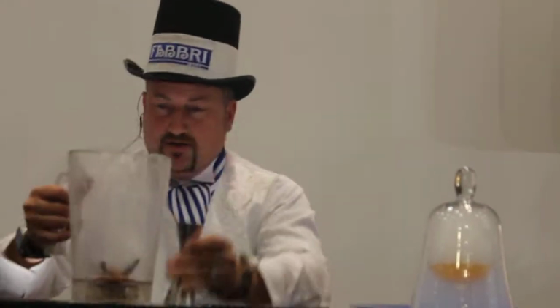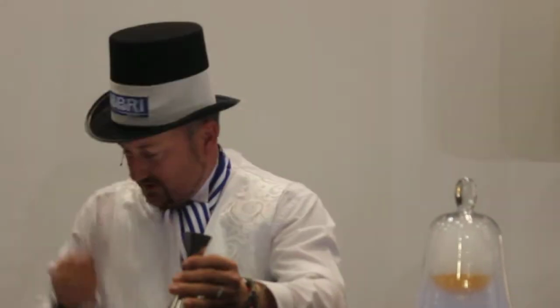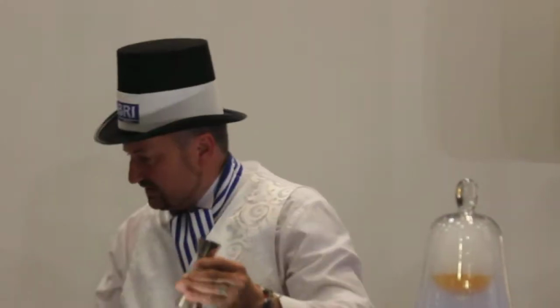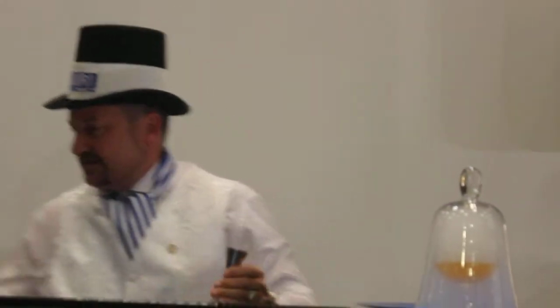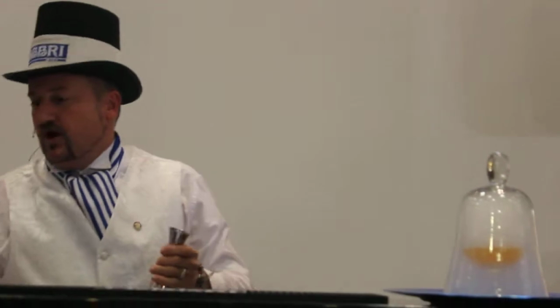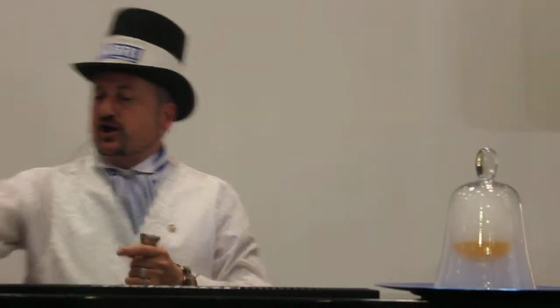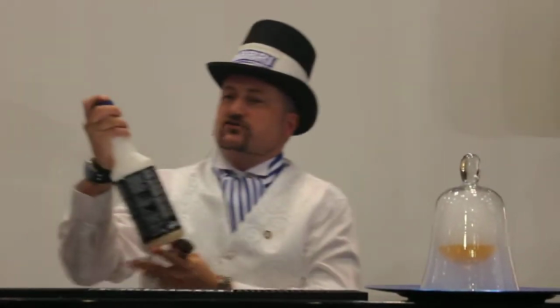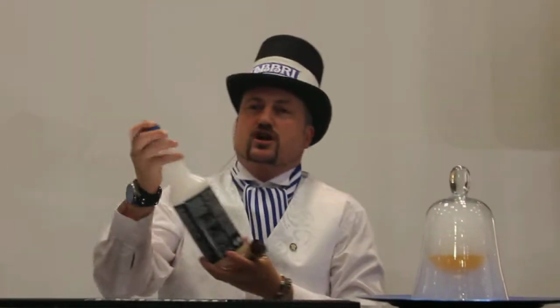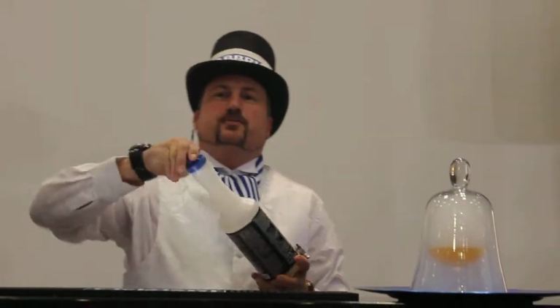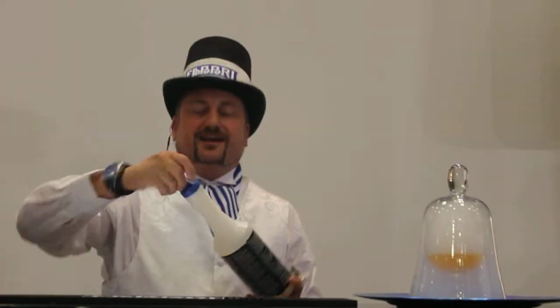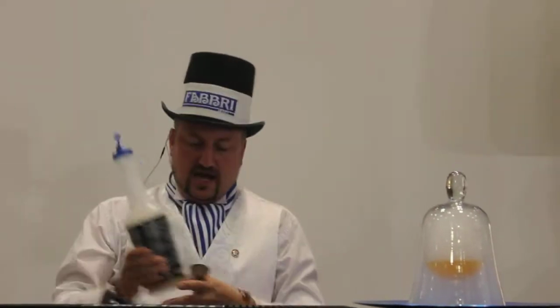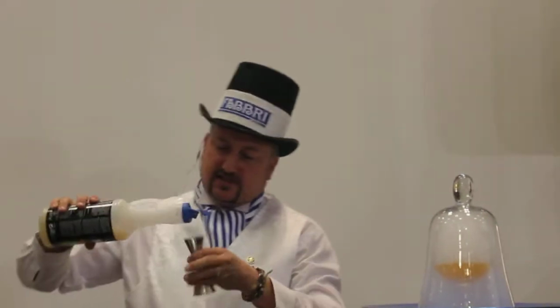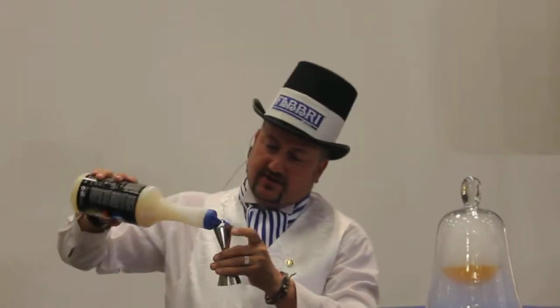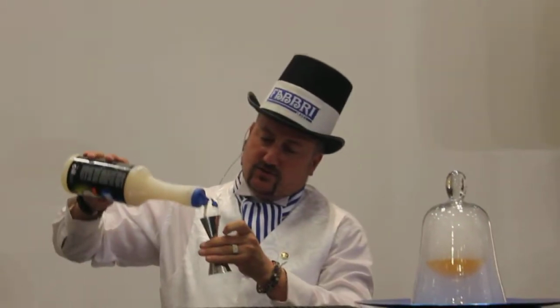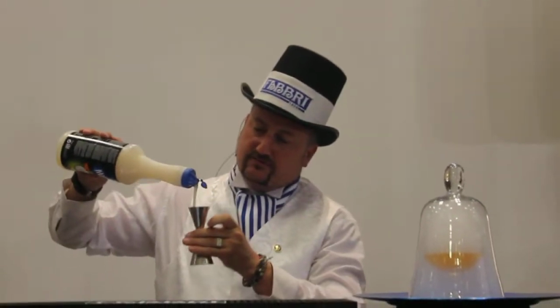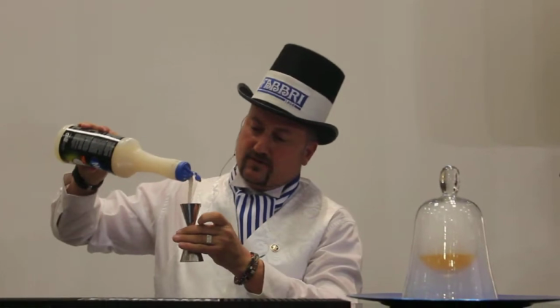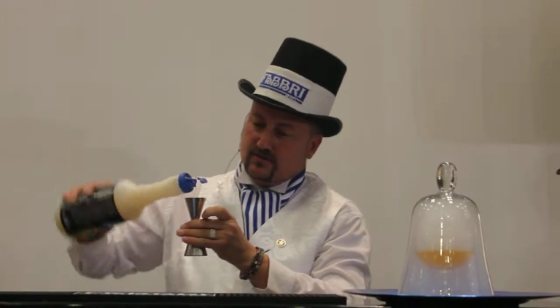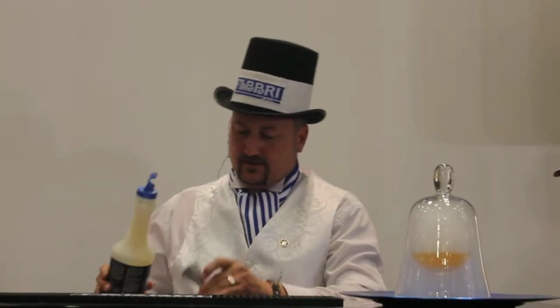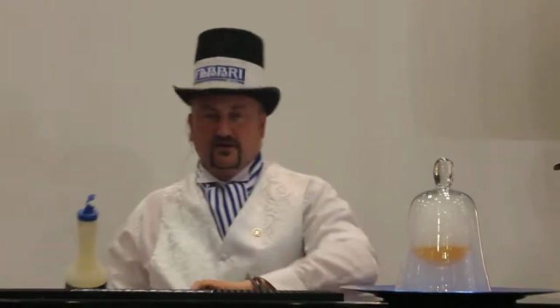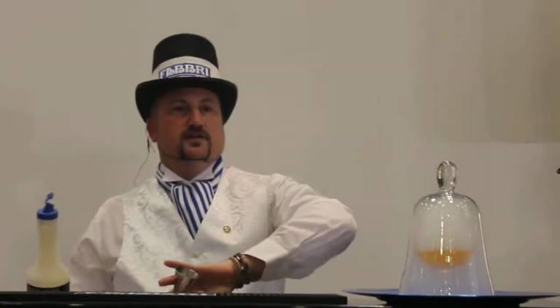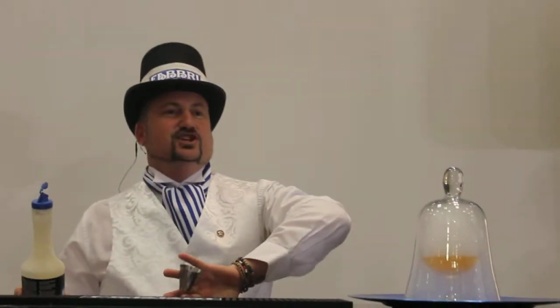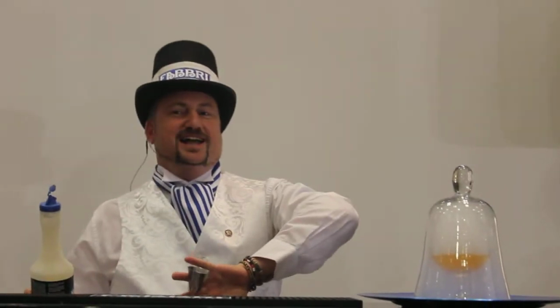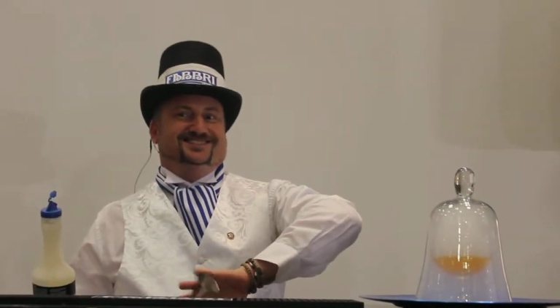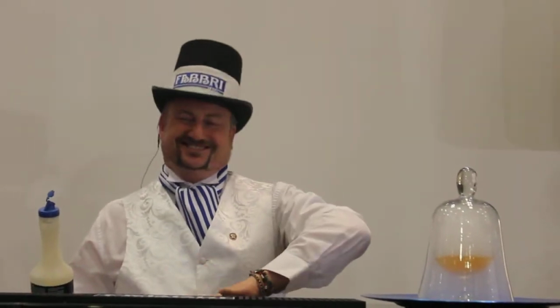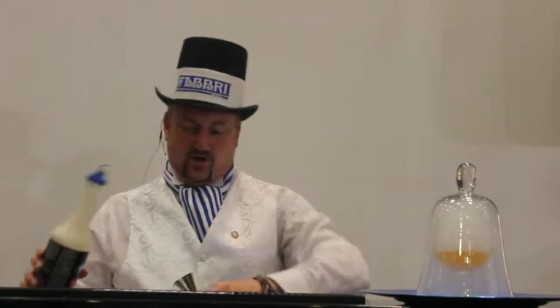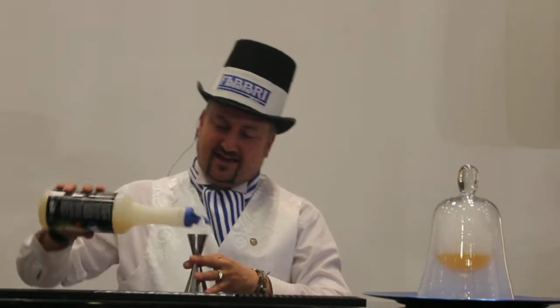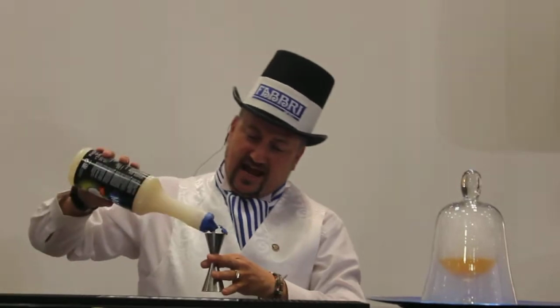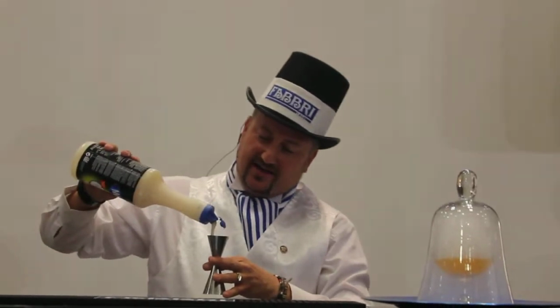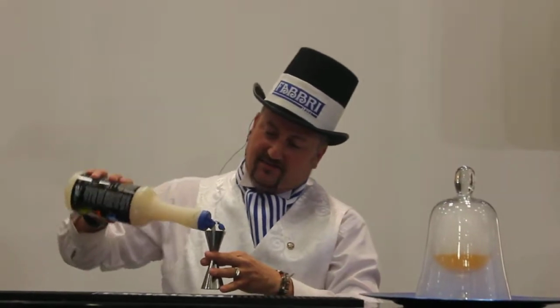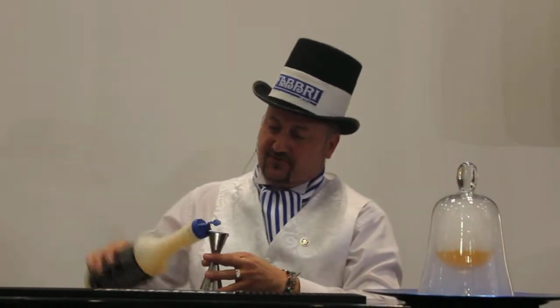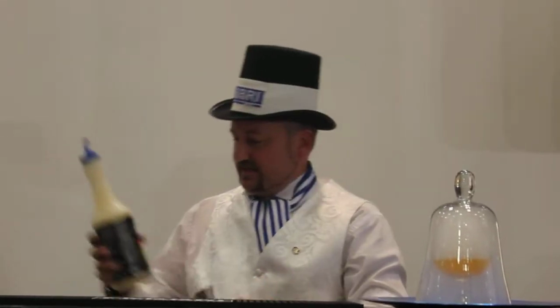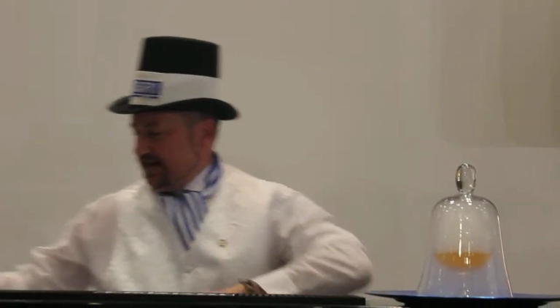Then what I'm going to do is take some of our coconut roasted coconut purée, and I'm just going to stick some in there as well — then another 50cl of that.